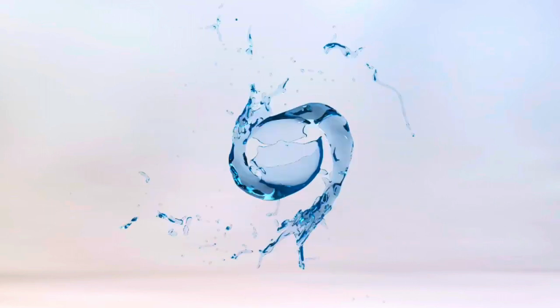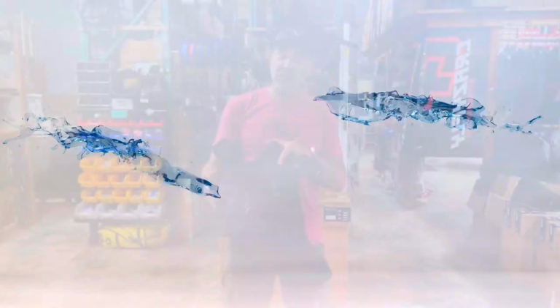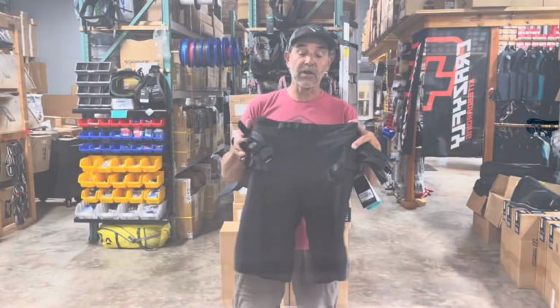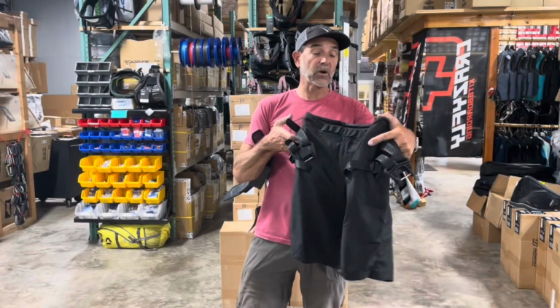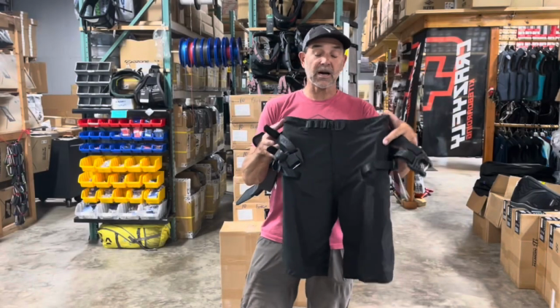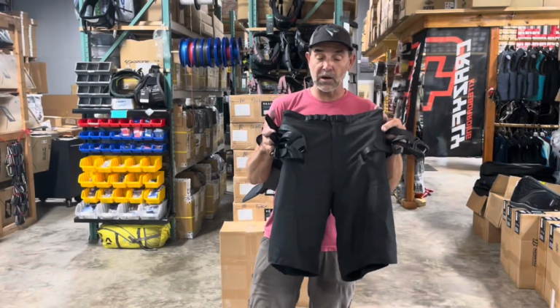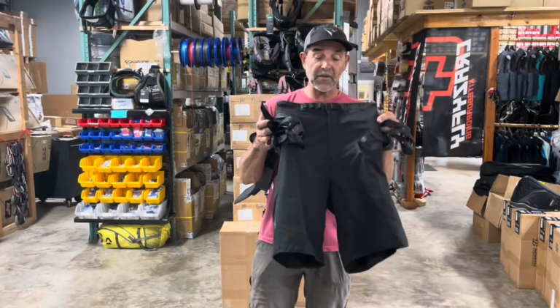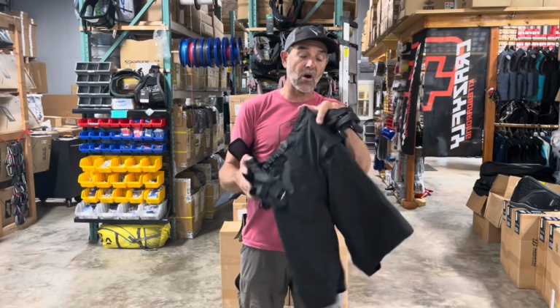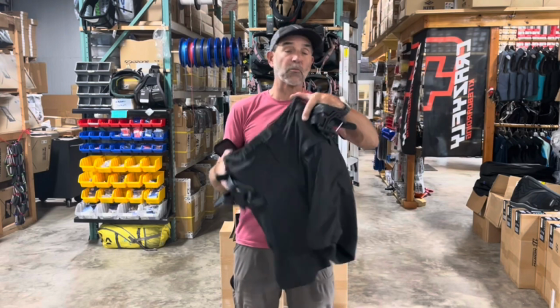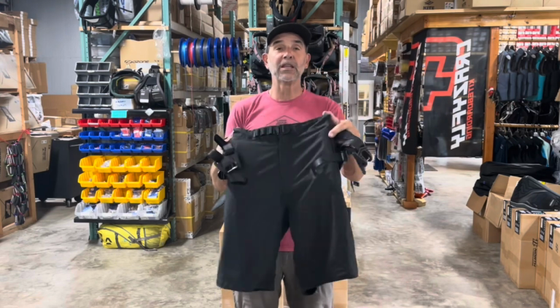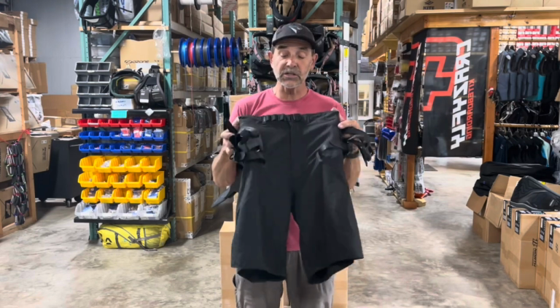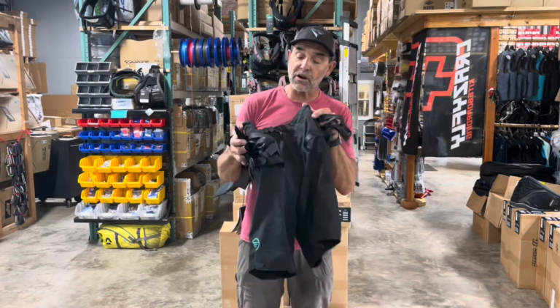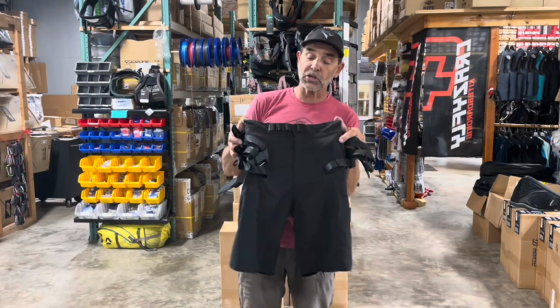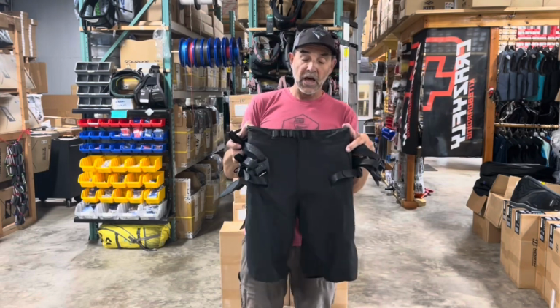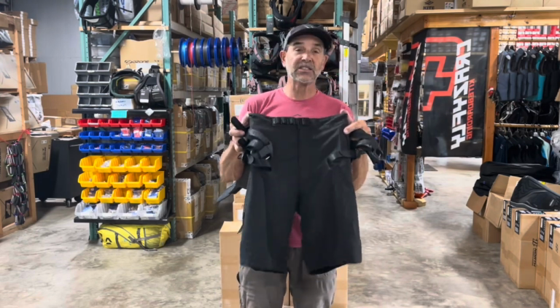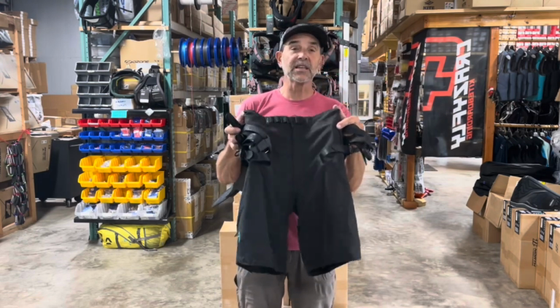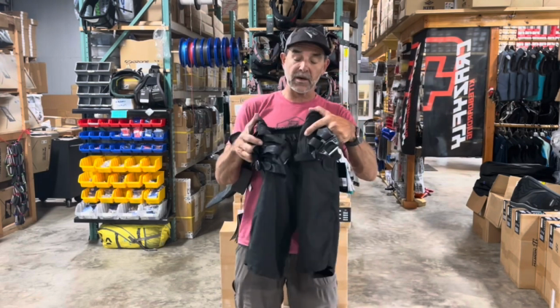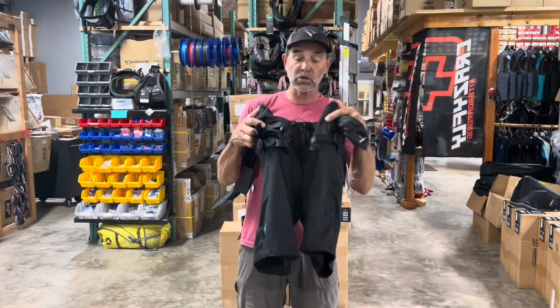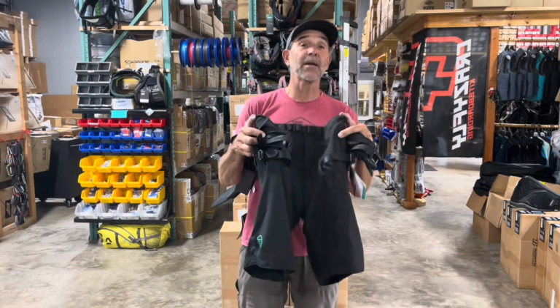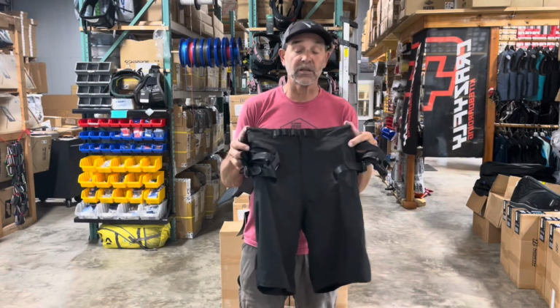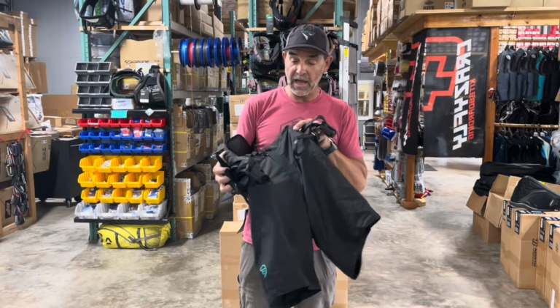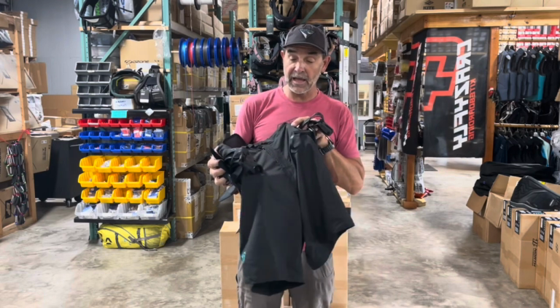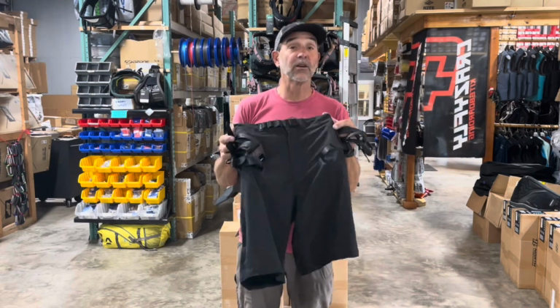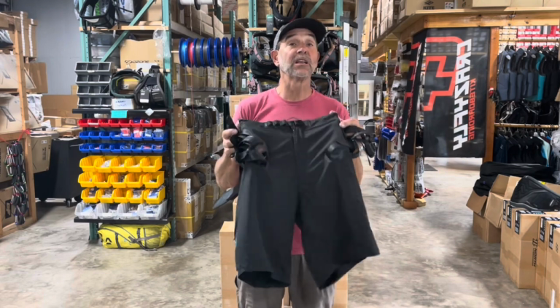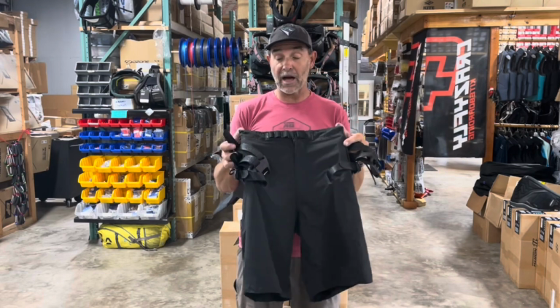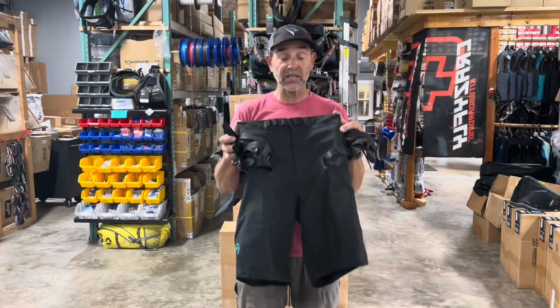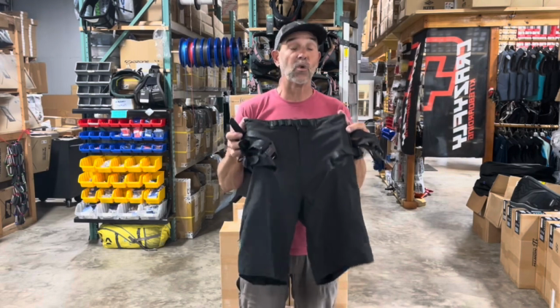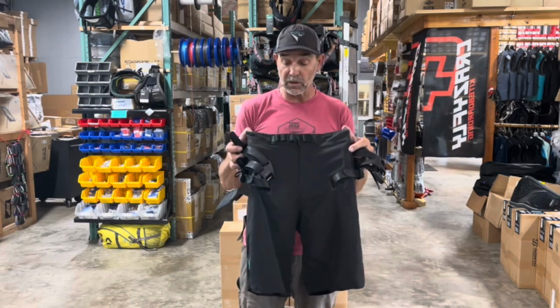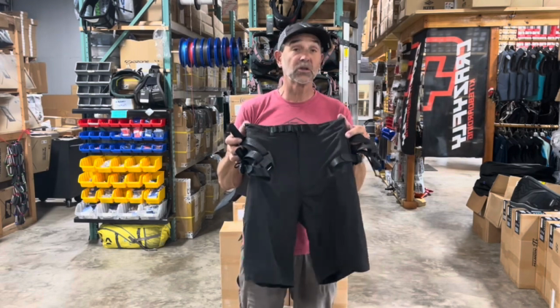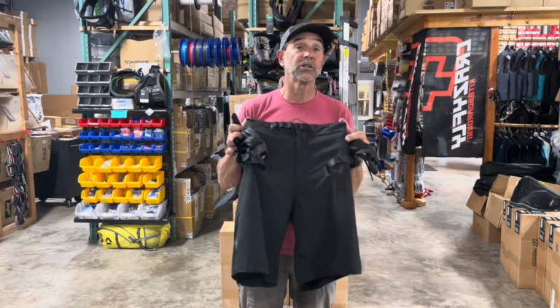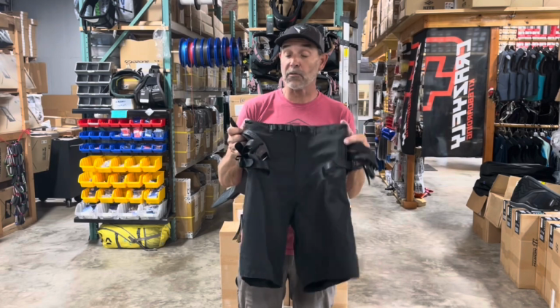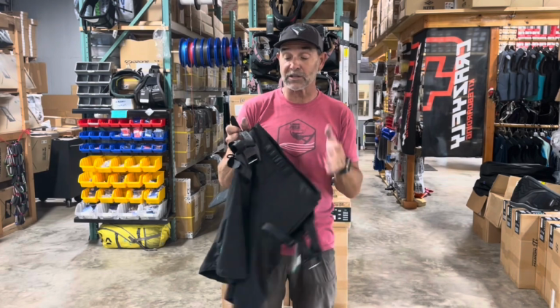Hey guys, Jeff Howard here from Kiteboarding.com, and we've got the new harness from Ride Engine. This is their version of a seat type, shorts type harness, and they did a really good job. This thing is well built, well constructed, and very well designed.